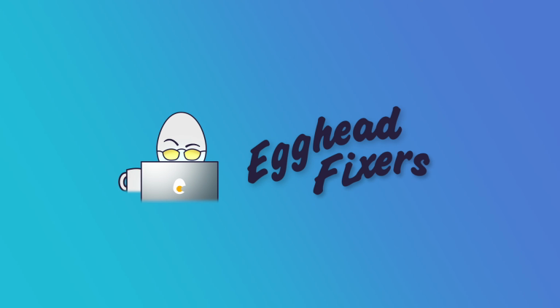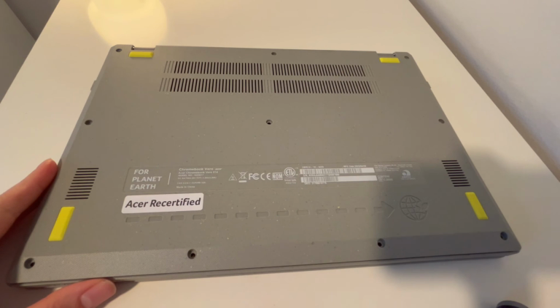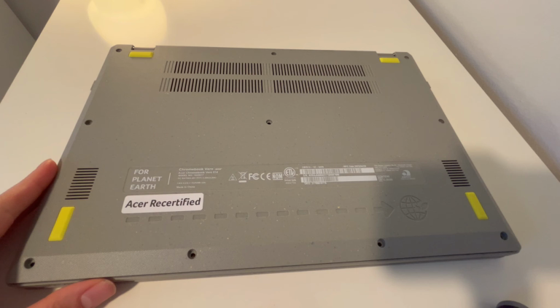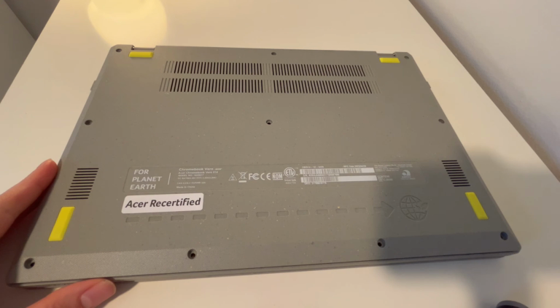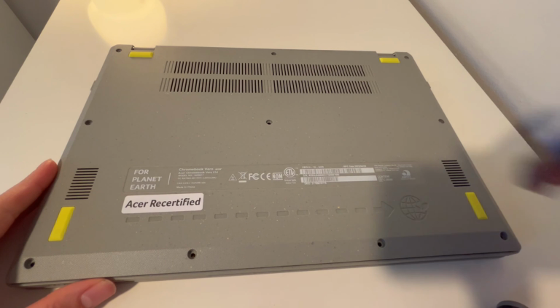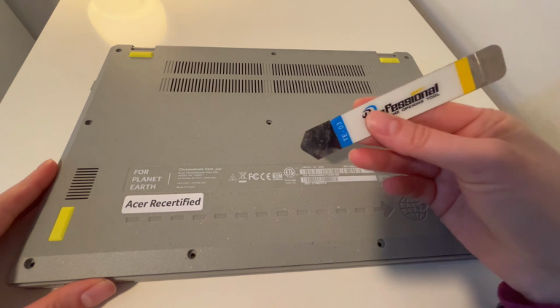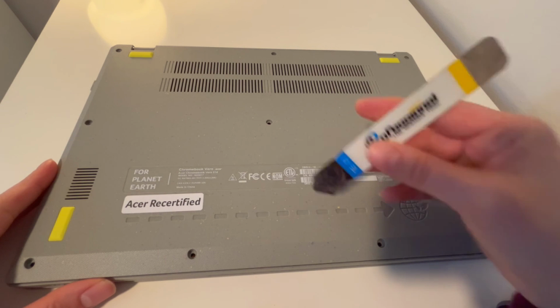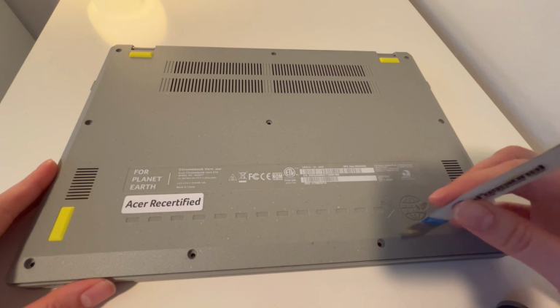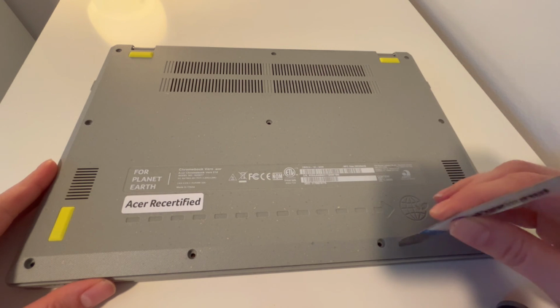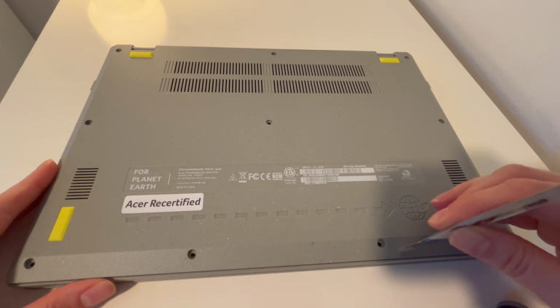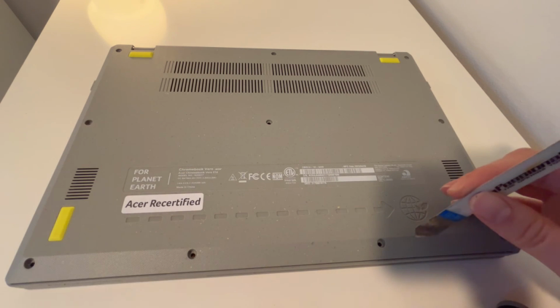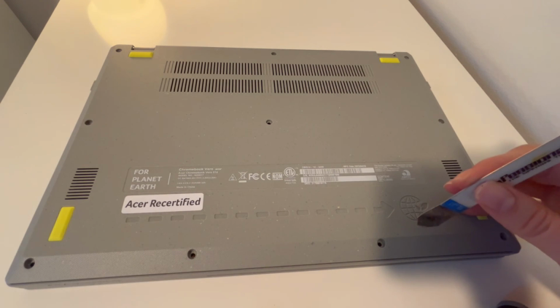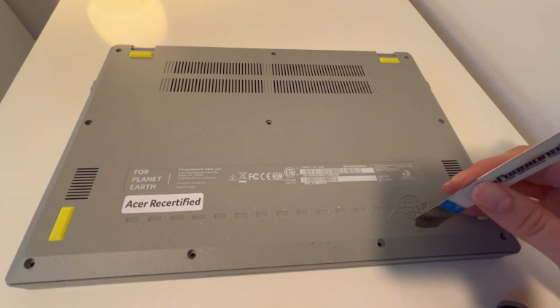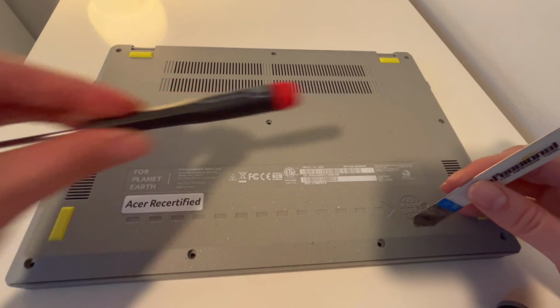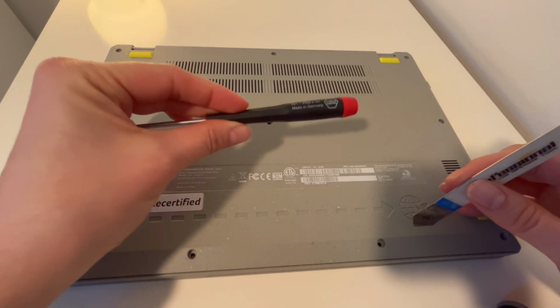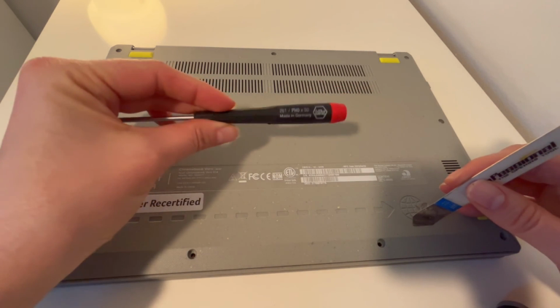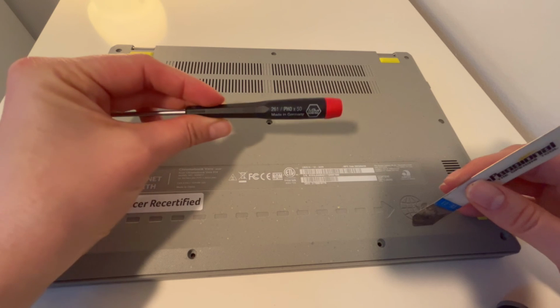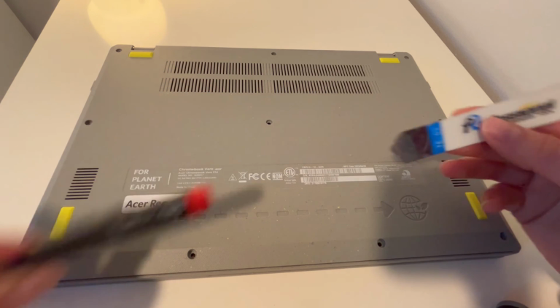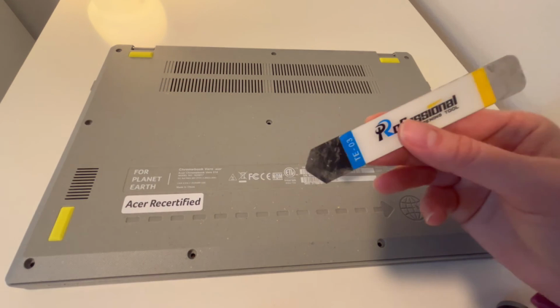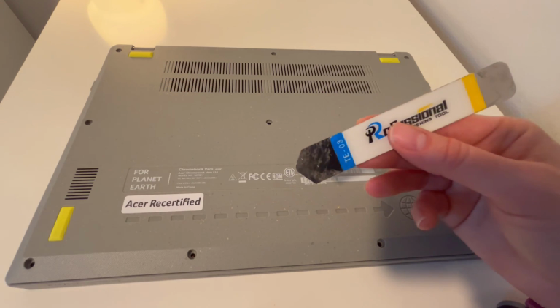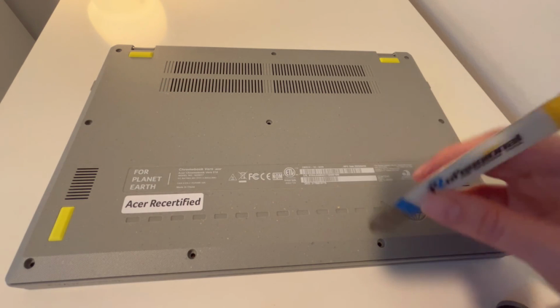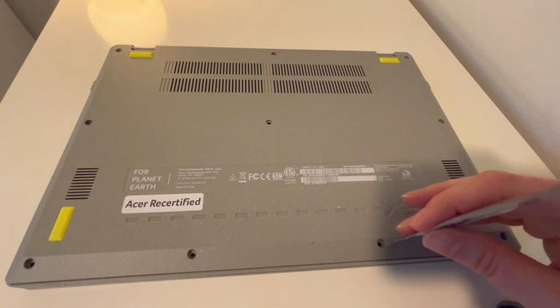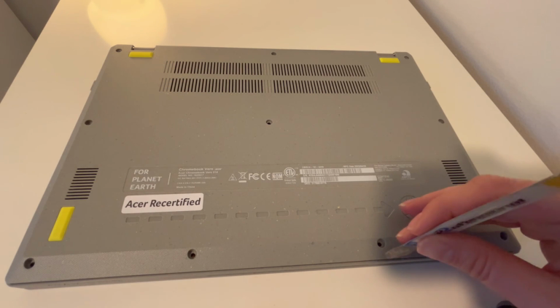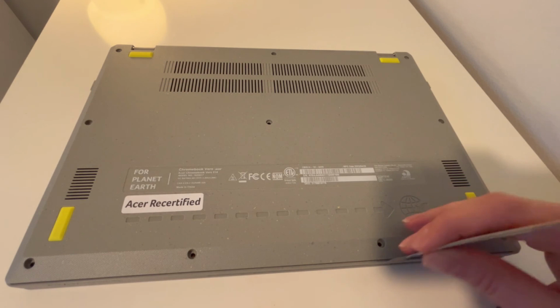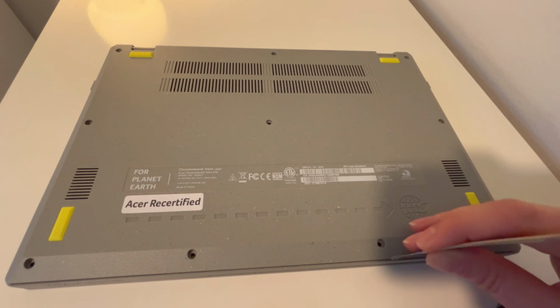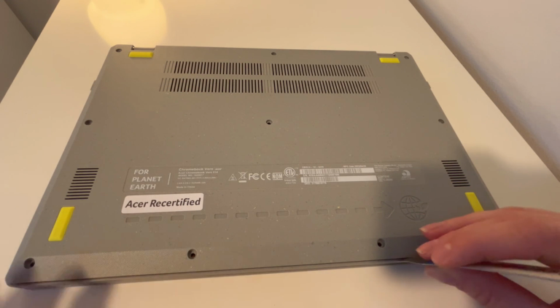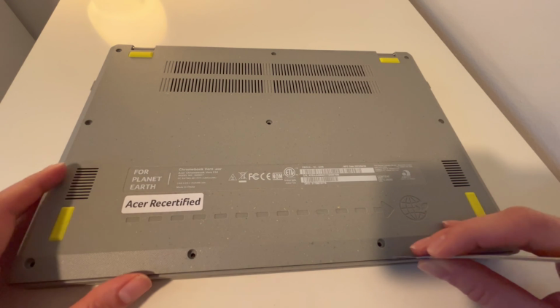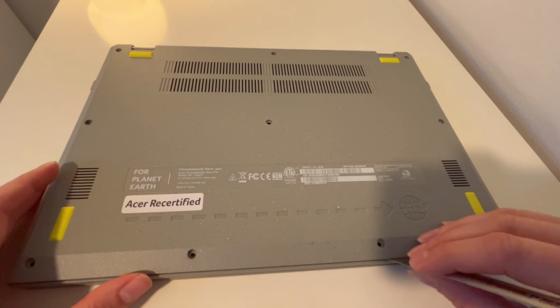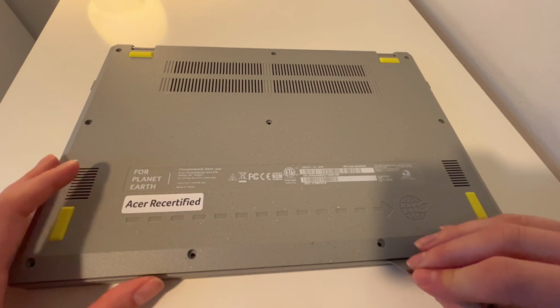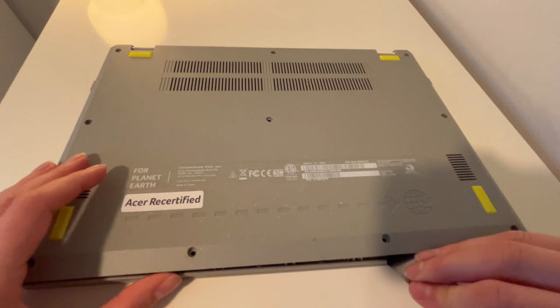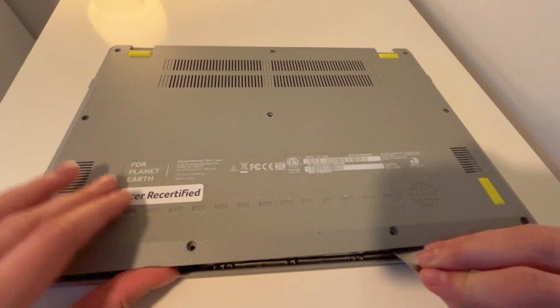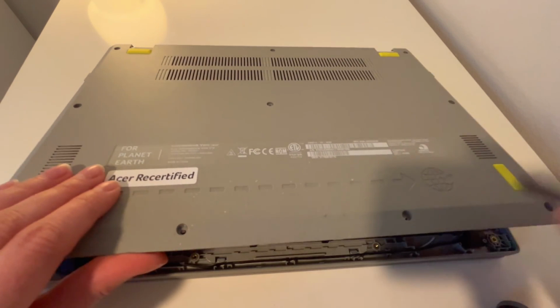I'm a certified technician. If you find this video in any way helpful, please like, share, and subscribe. I use a screwdriver and pry tool to remove all the screws and loosen the panel because we're going to focus on the touchpad.